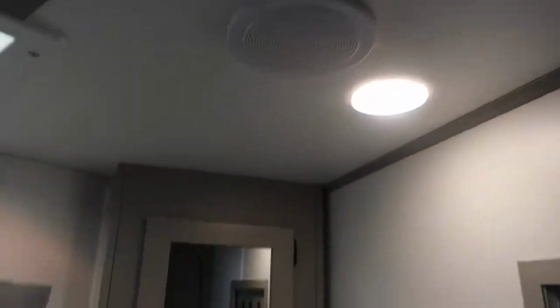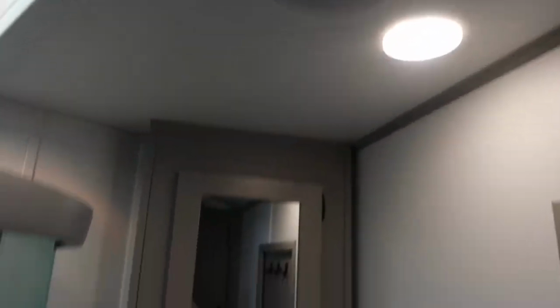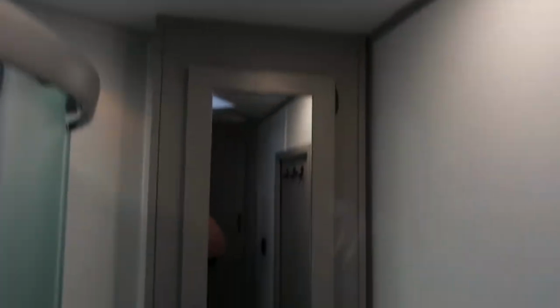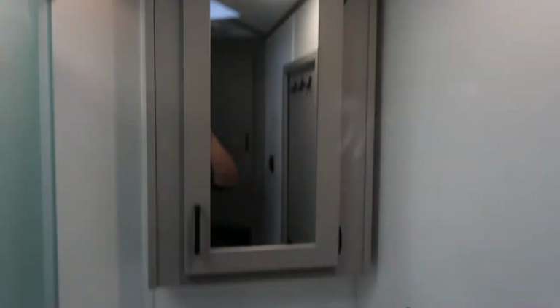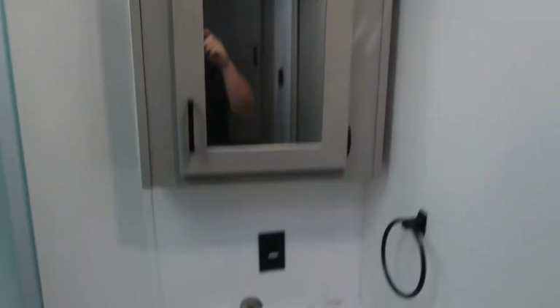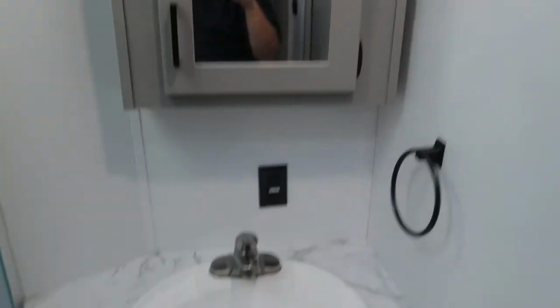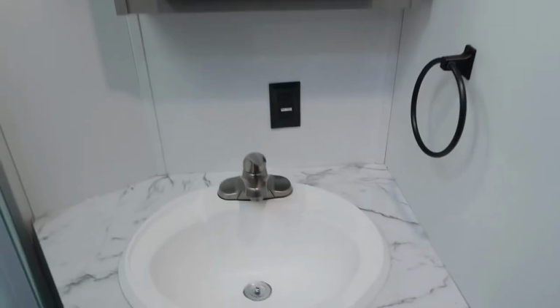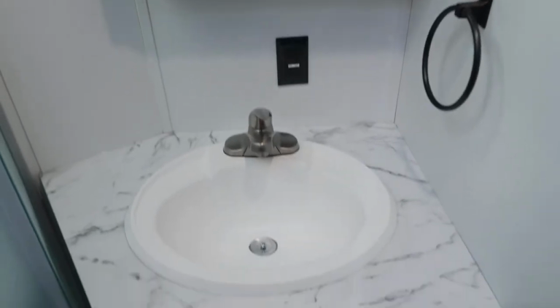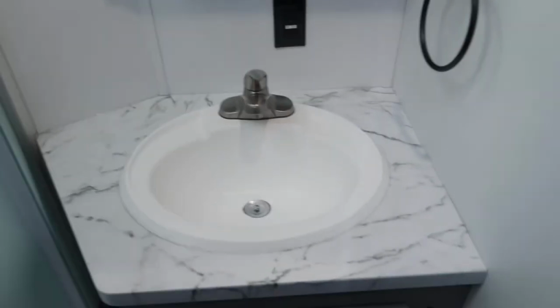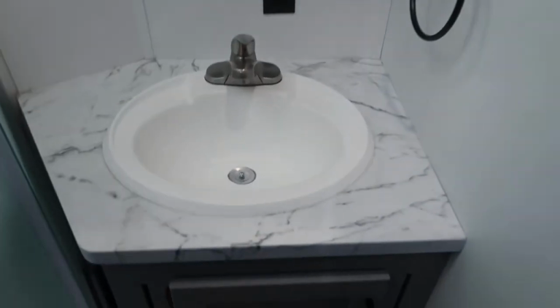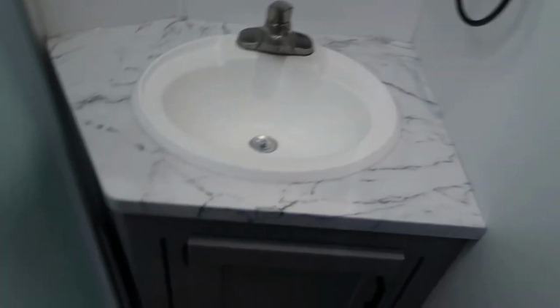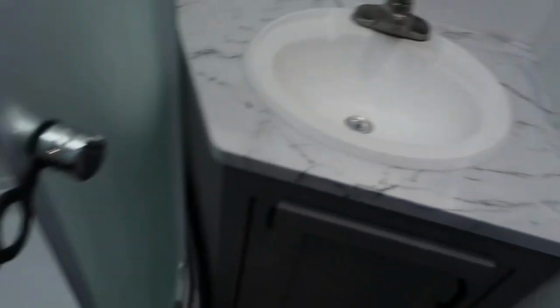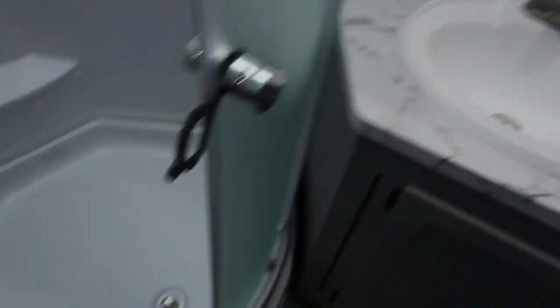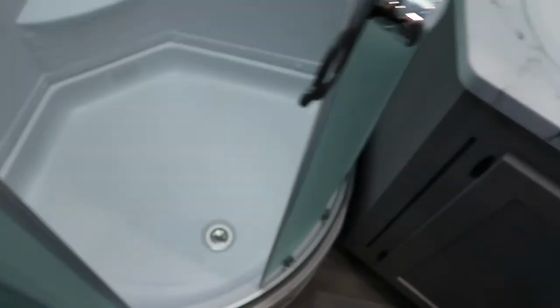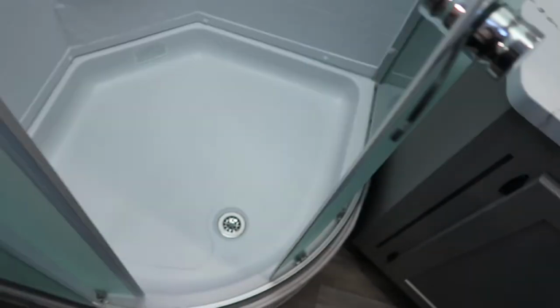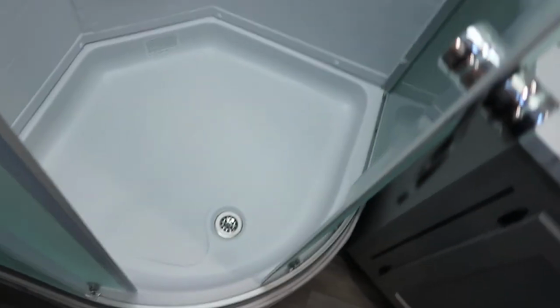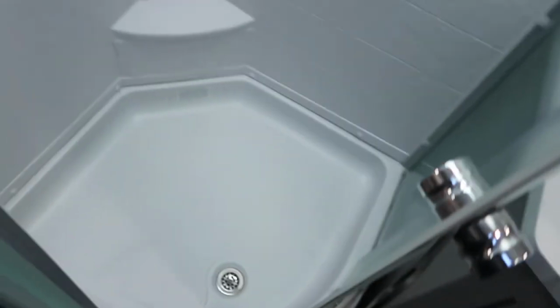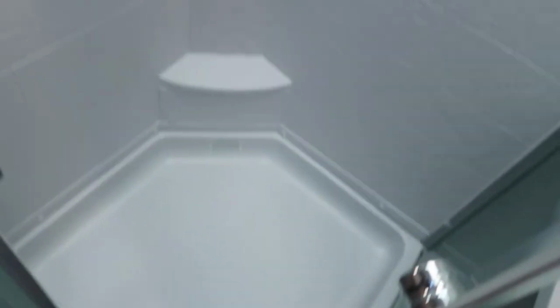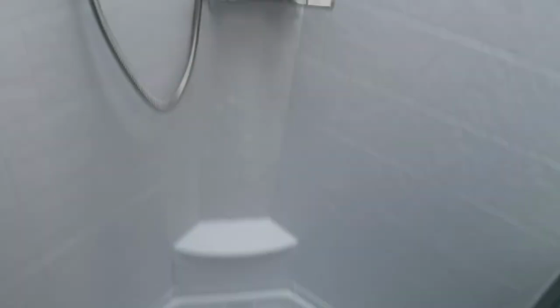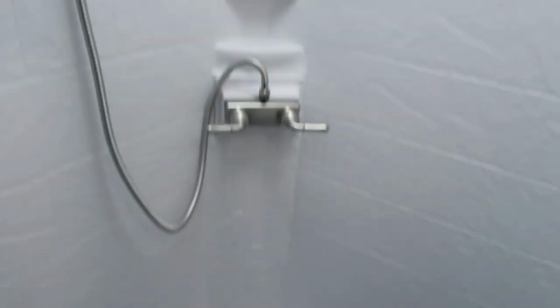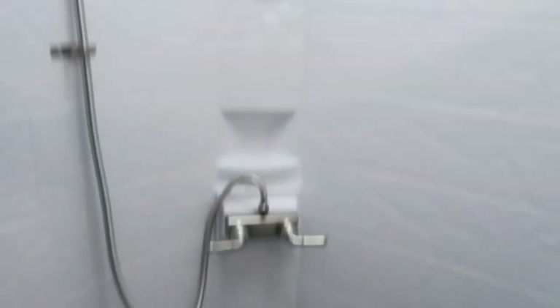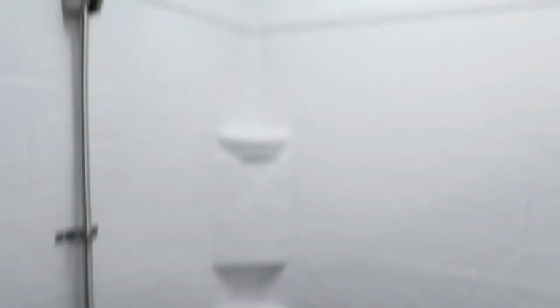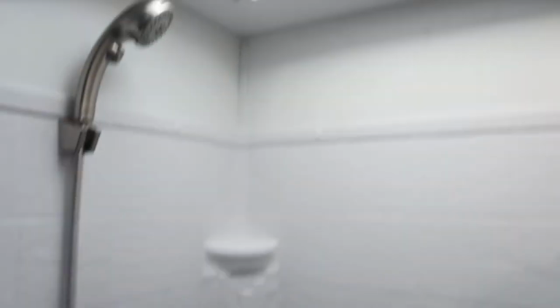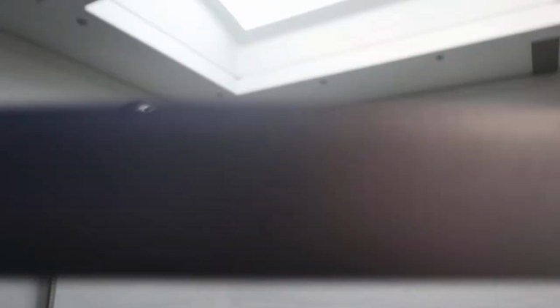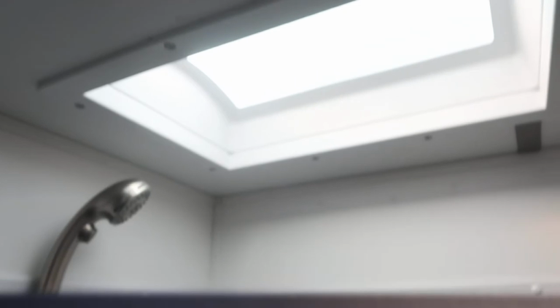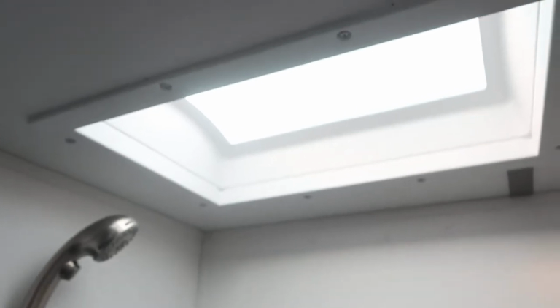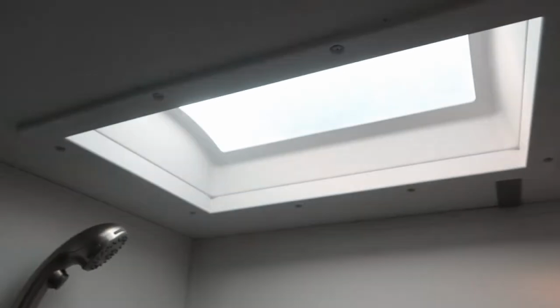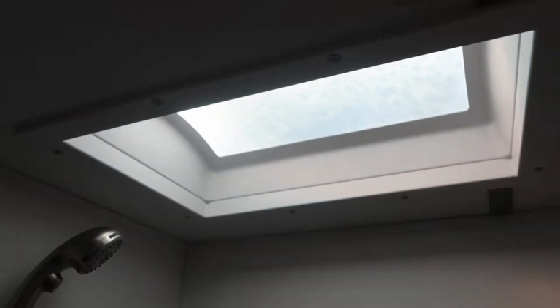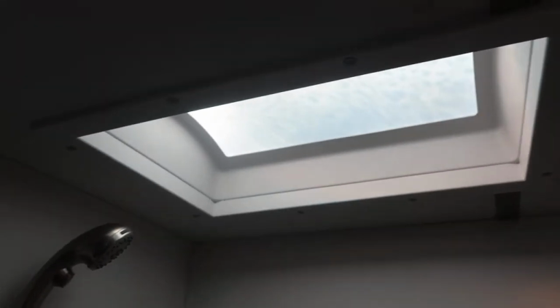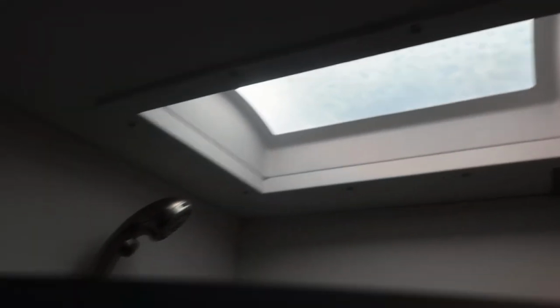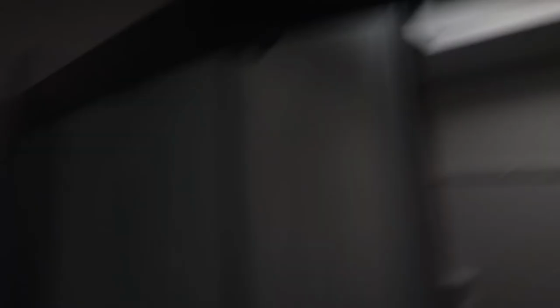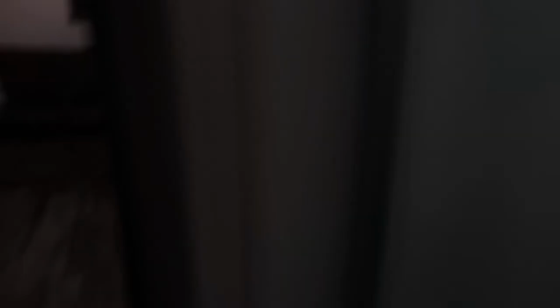This is a pretty, pretty trailer. Nice big neo-angle shower. Sky dome for us tall people.